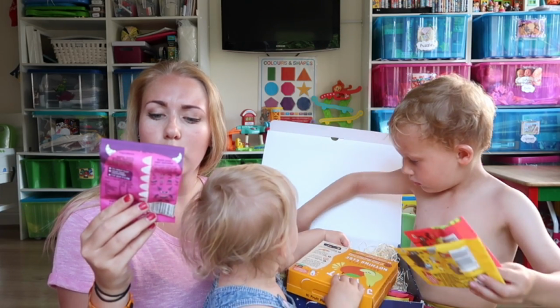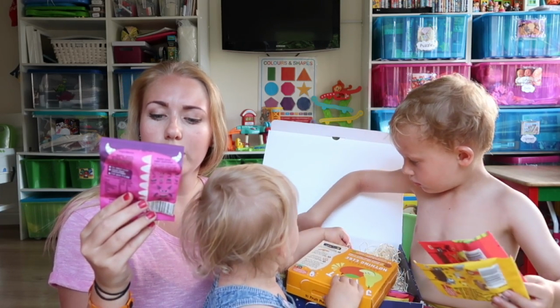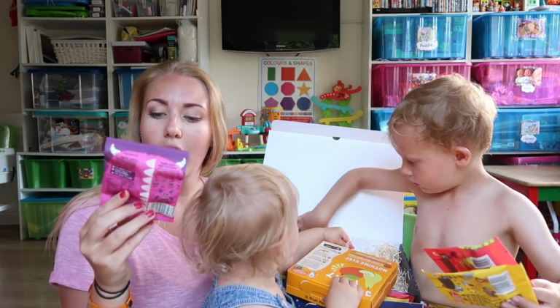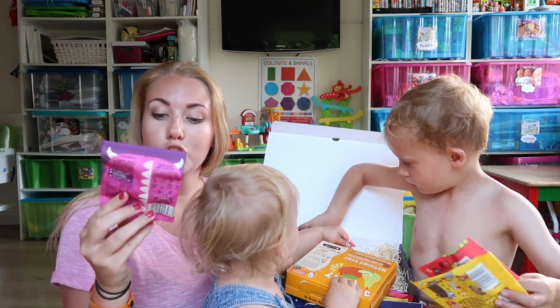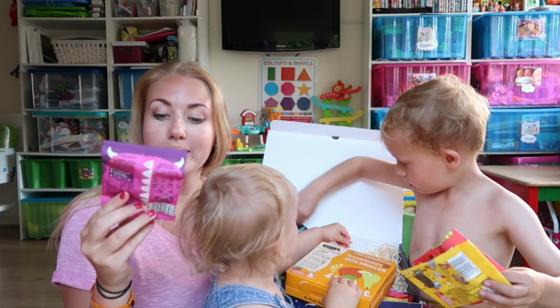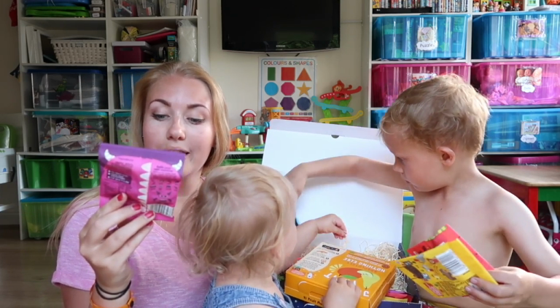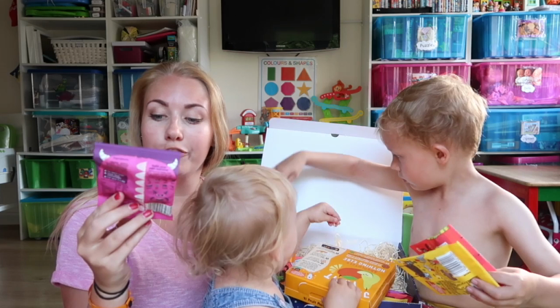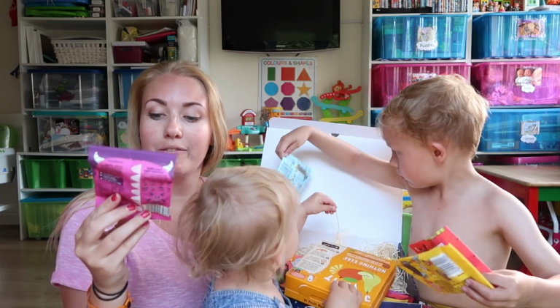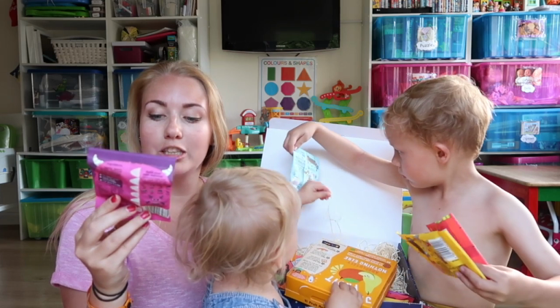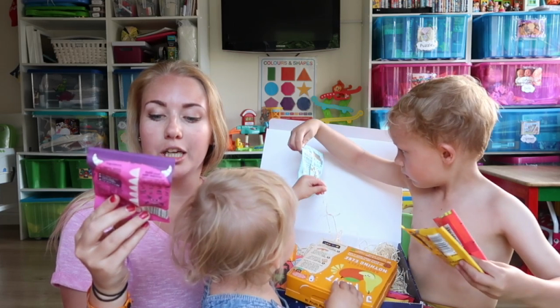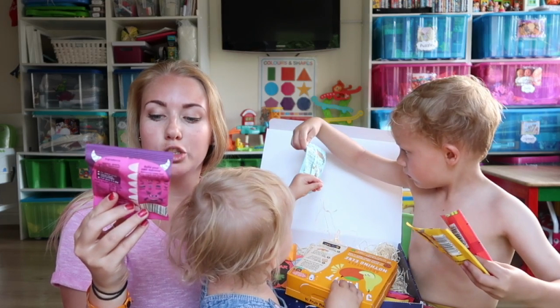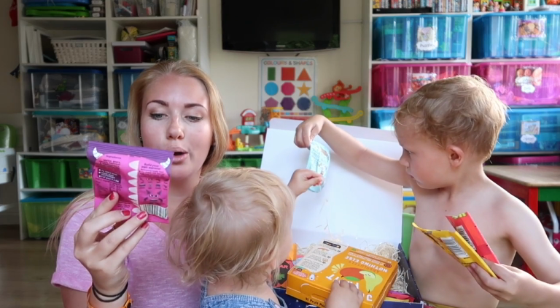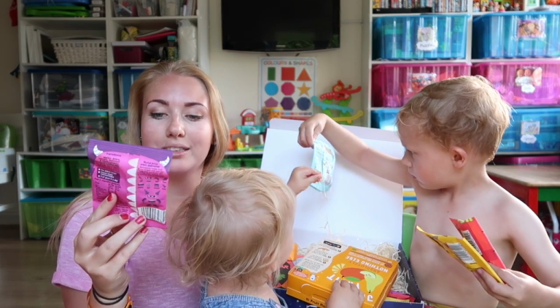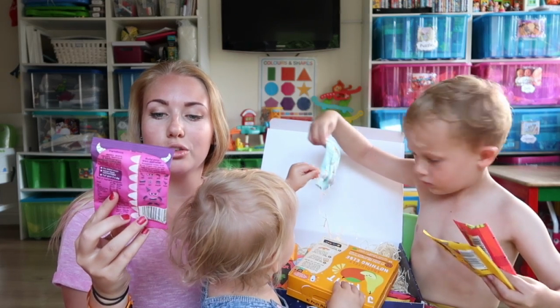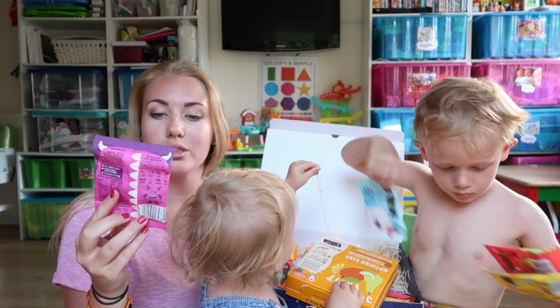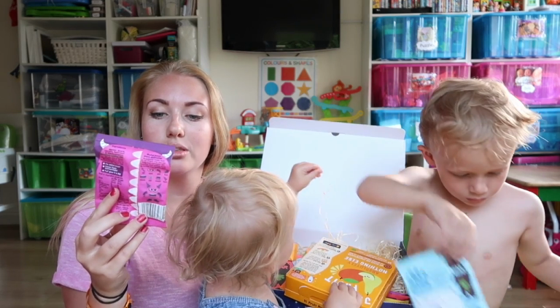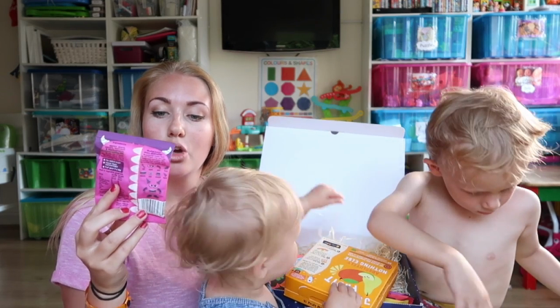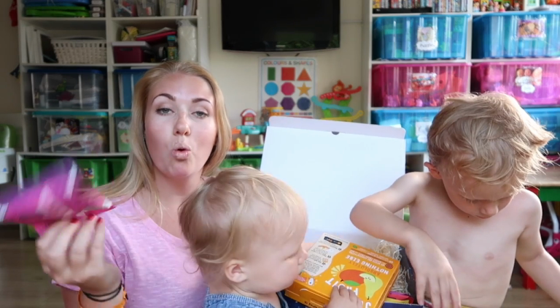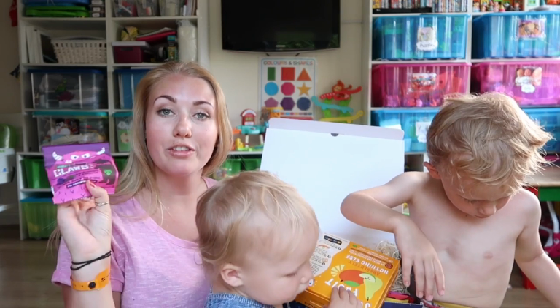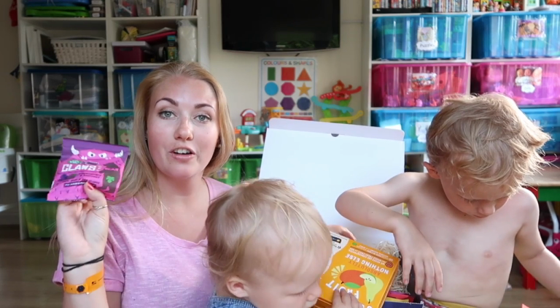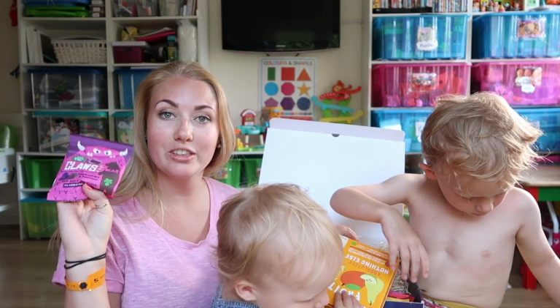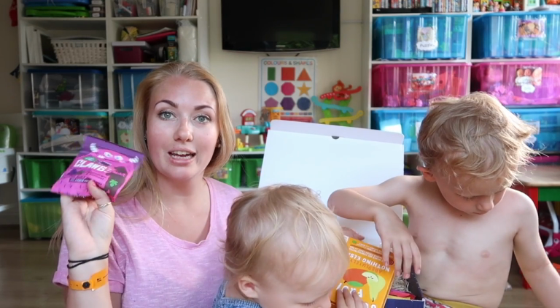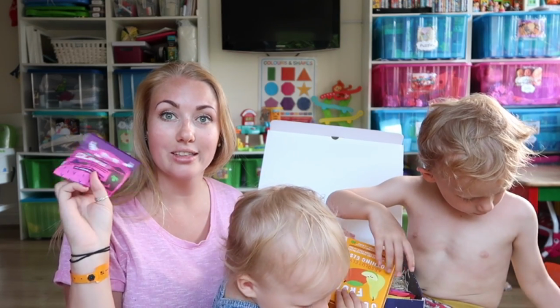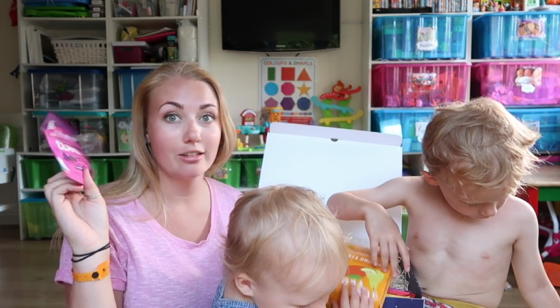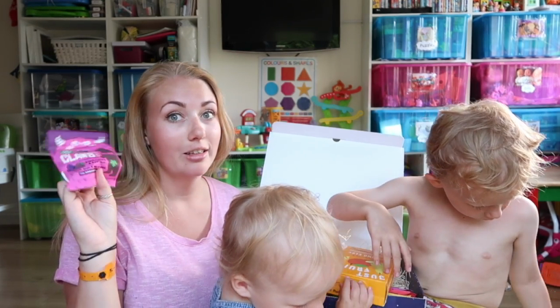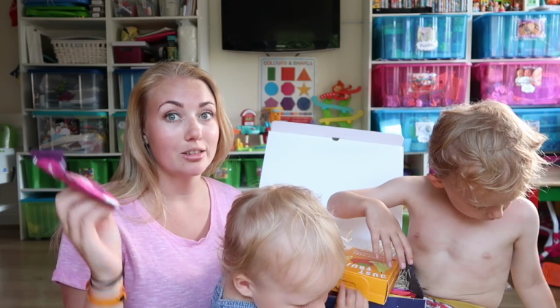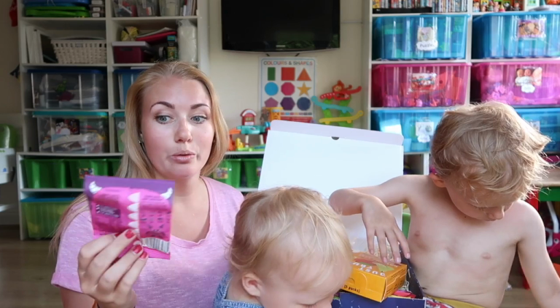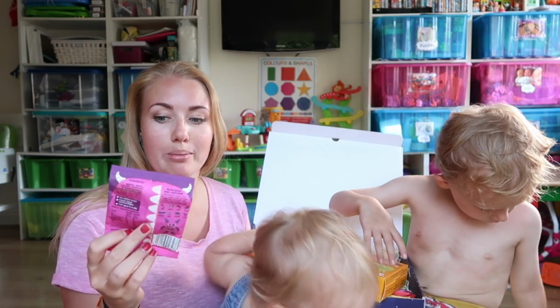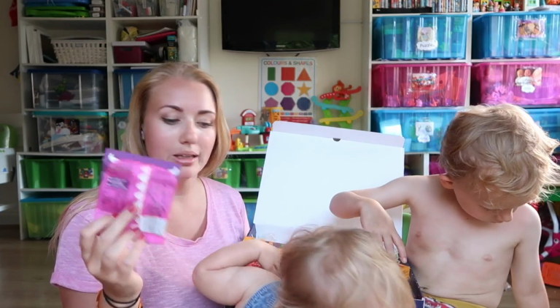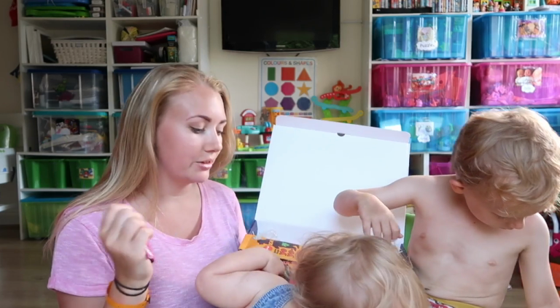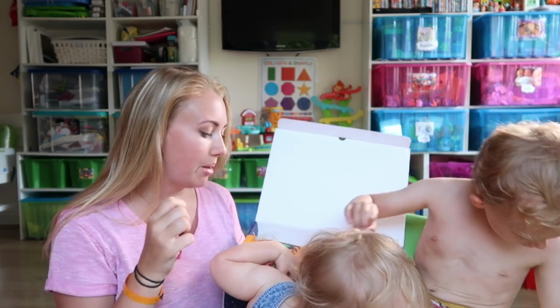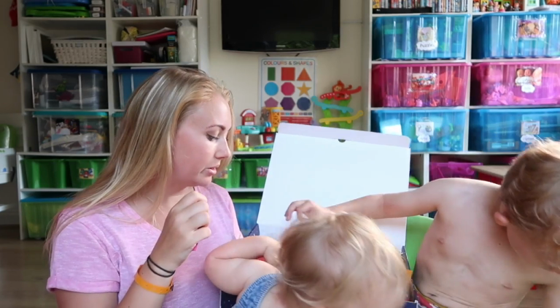They're also 100% fruit and veg shapes, no added nonsense, and one of your five a day. So it's a win-win in my eyes for mums.